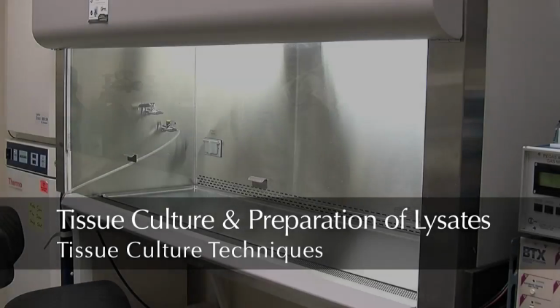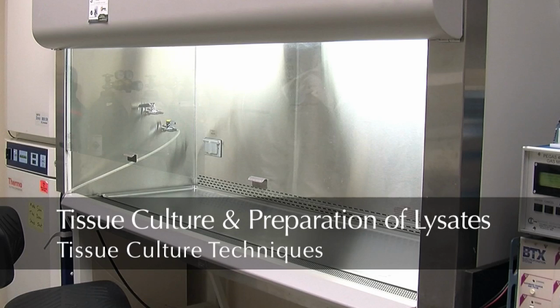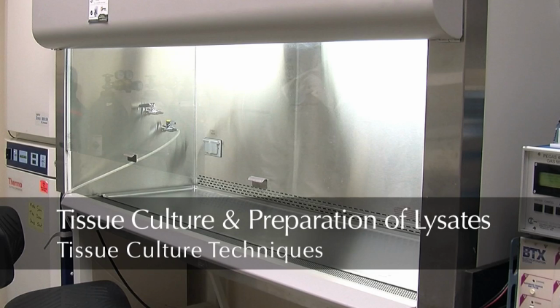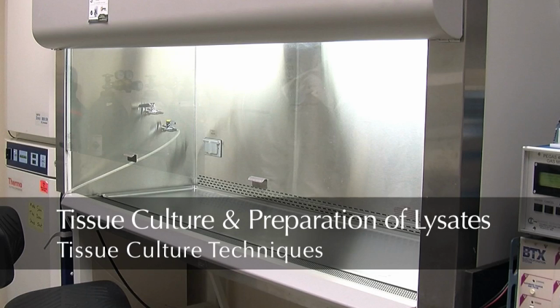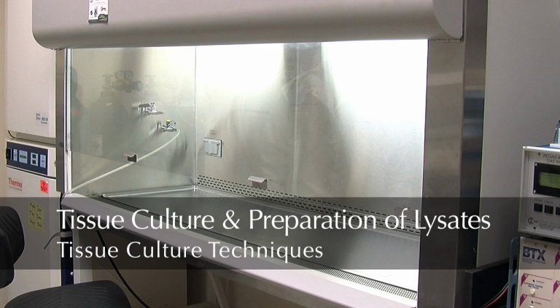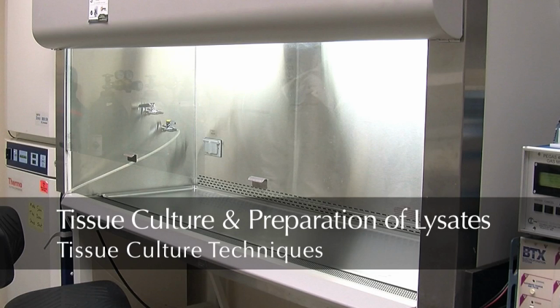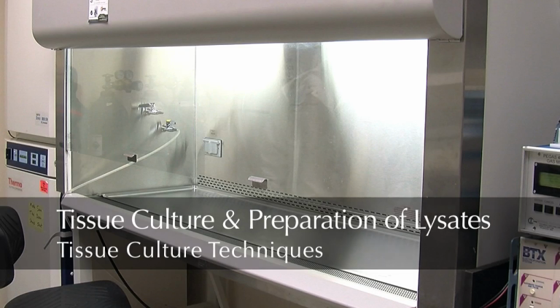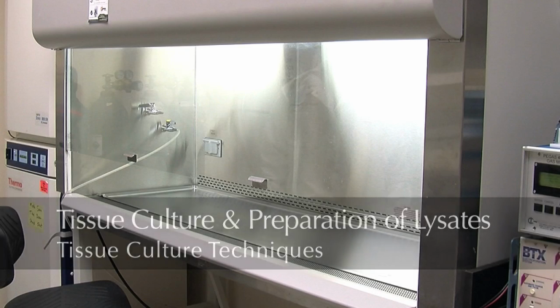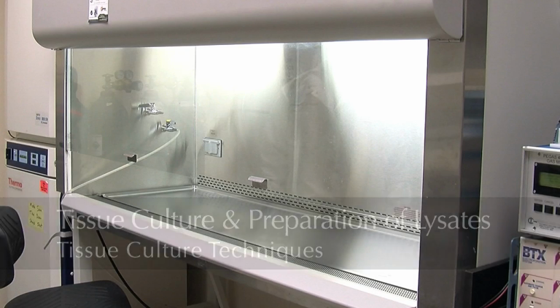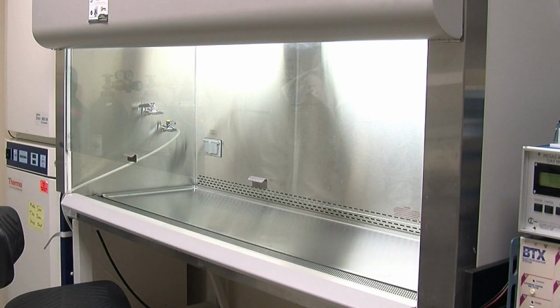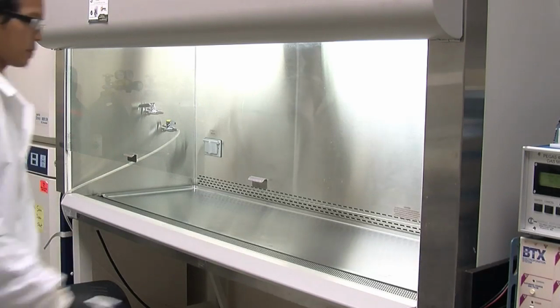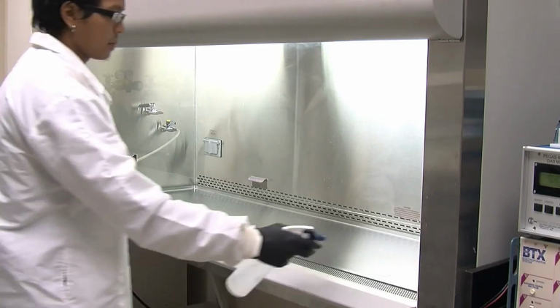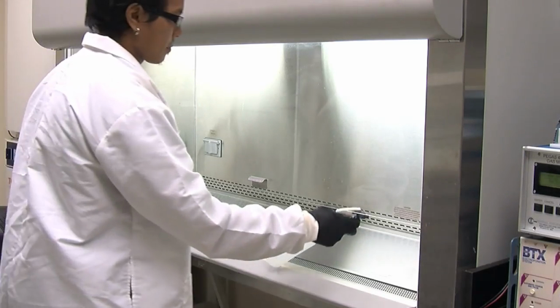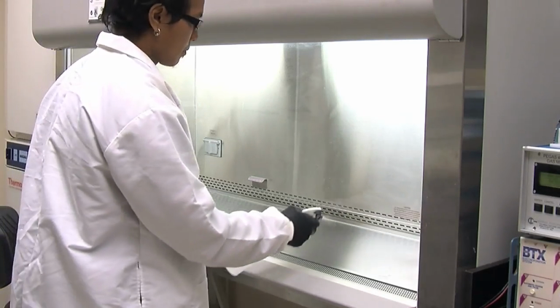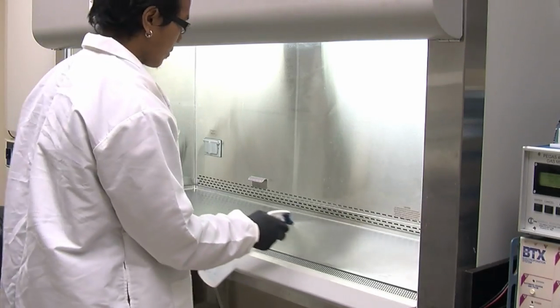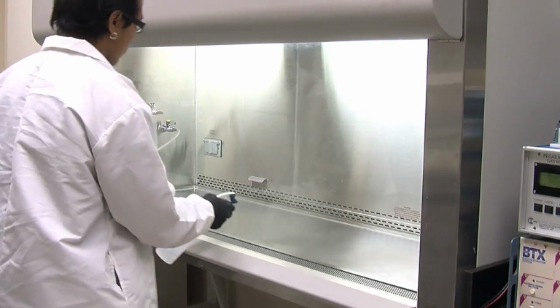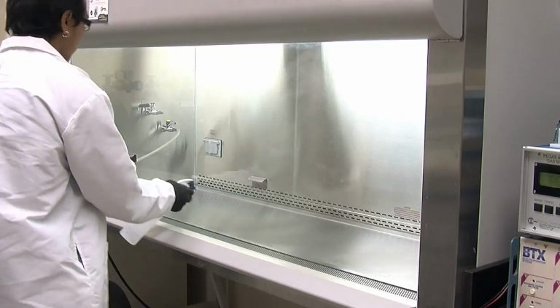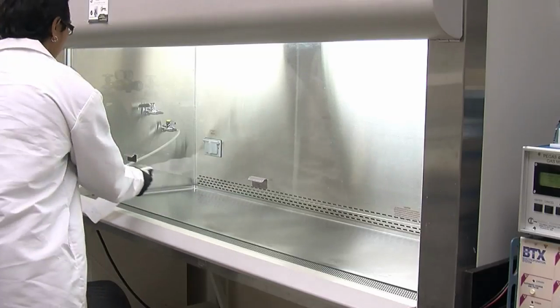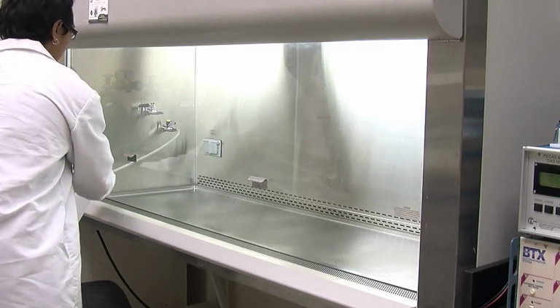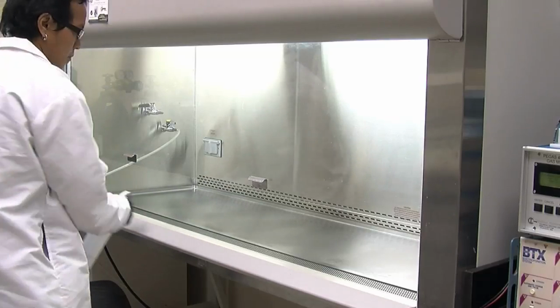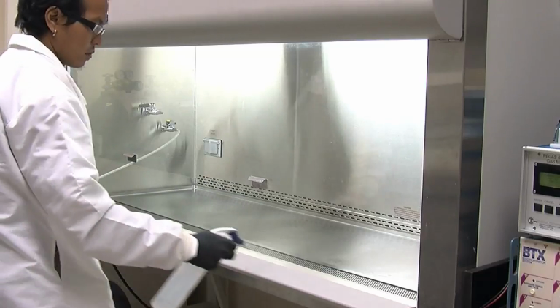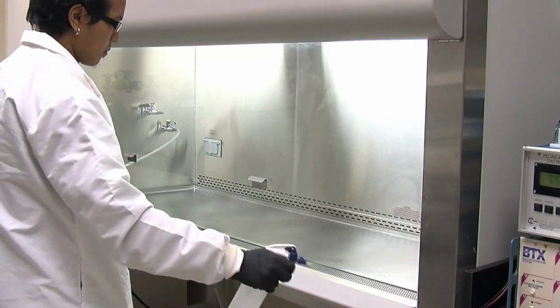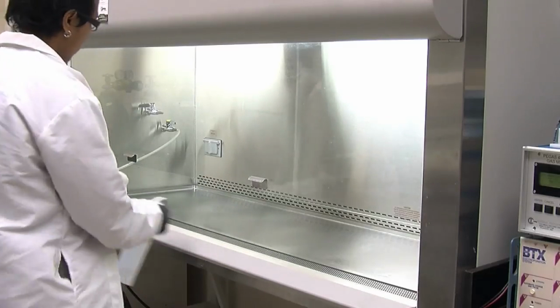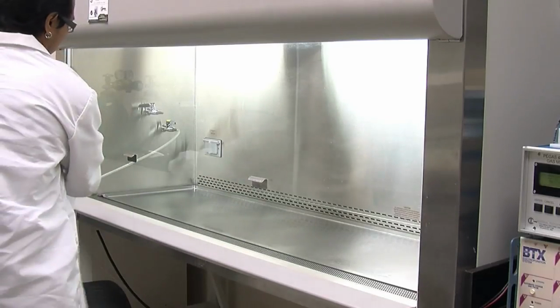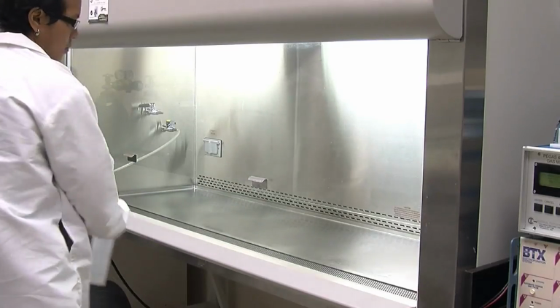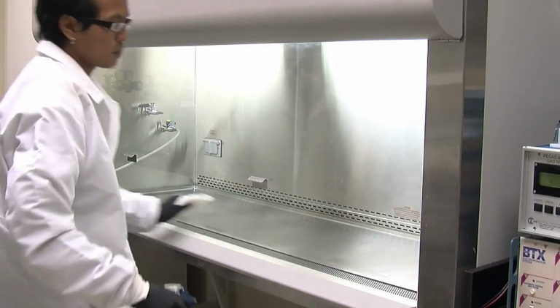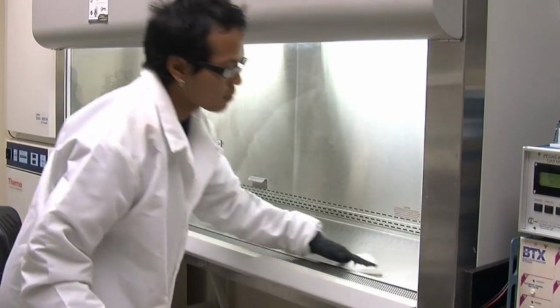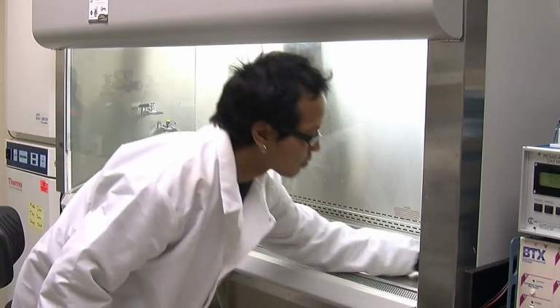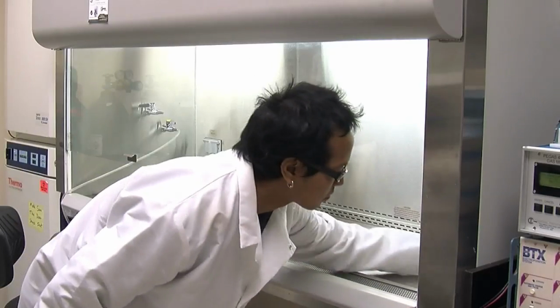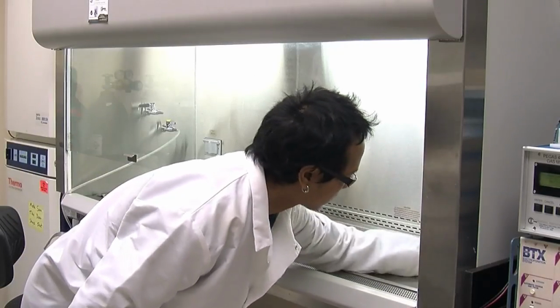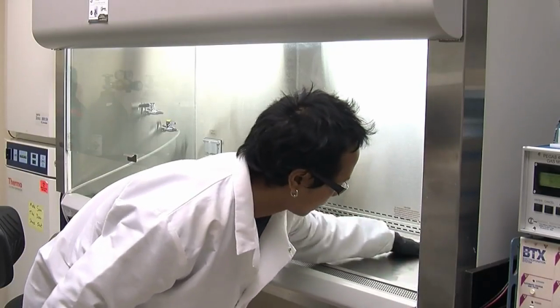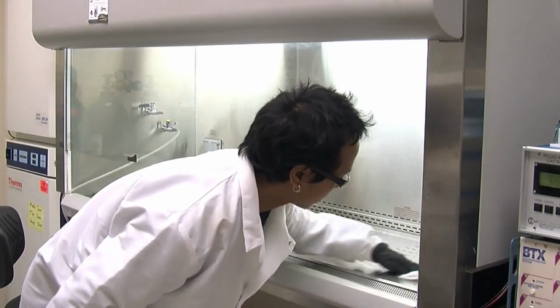Tissue culture and preparation of lysates. The first thing is to clean your gloved hands, the inside of the culture hood, and all instruments with an antiseptic. We use 70% ethanol.